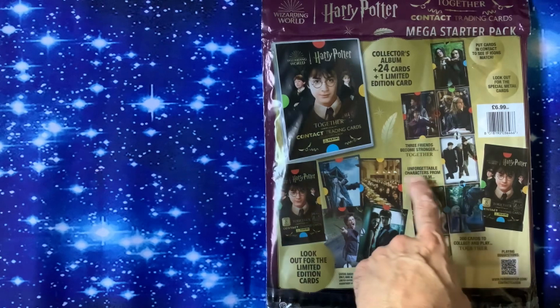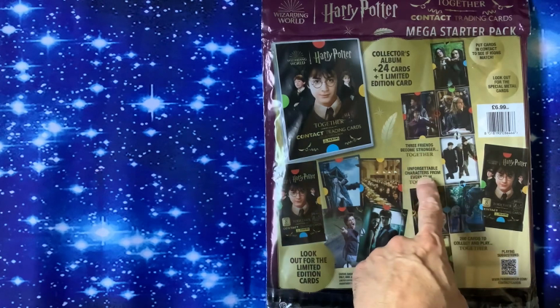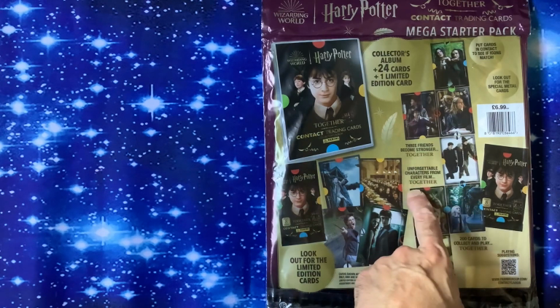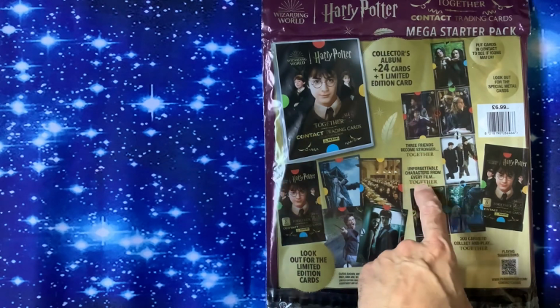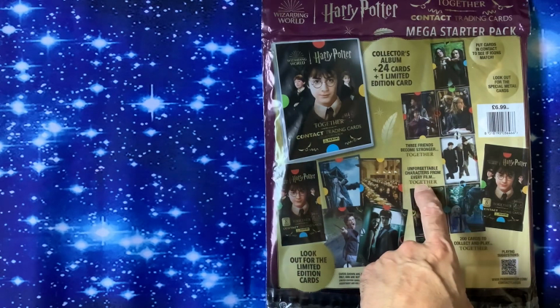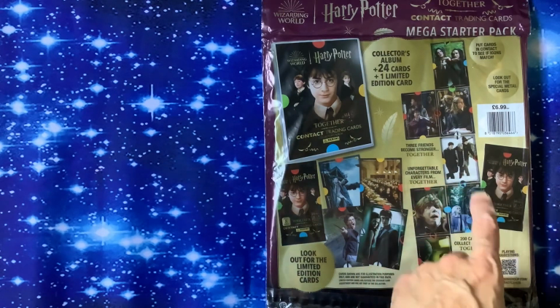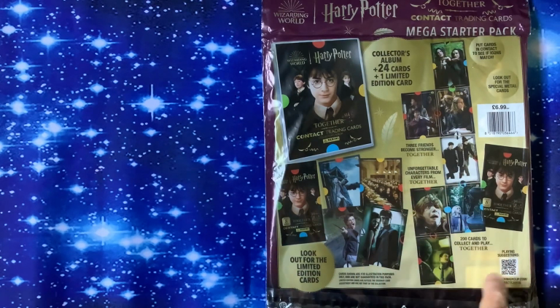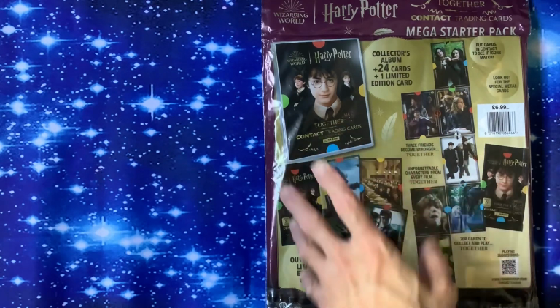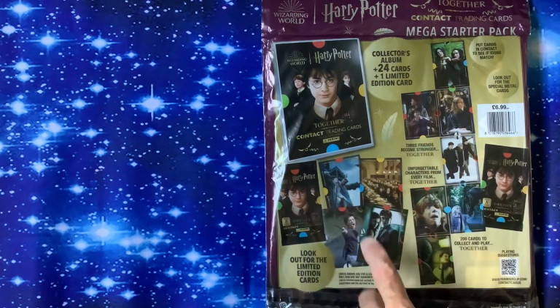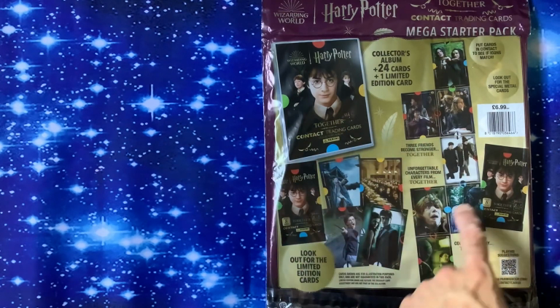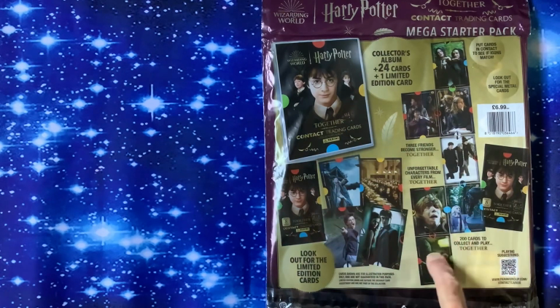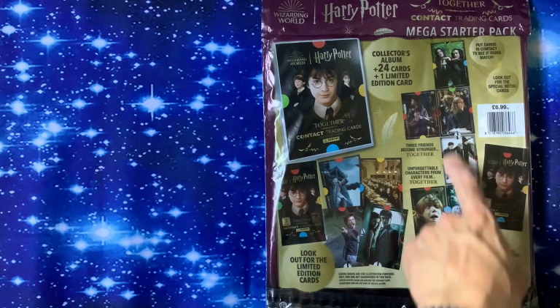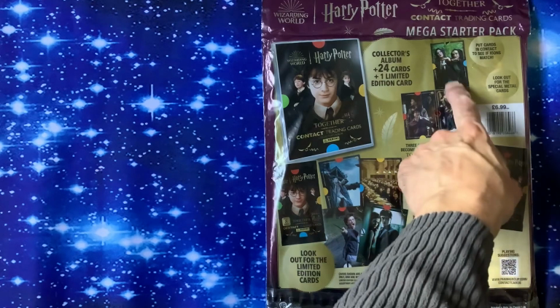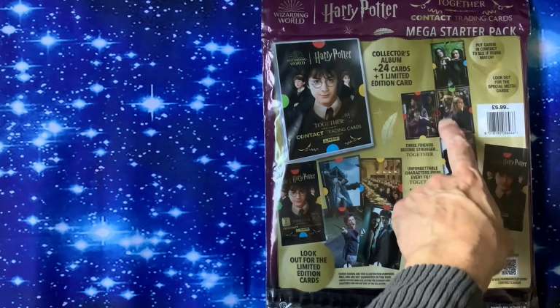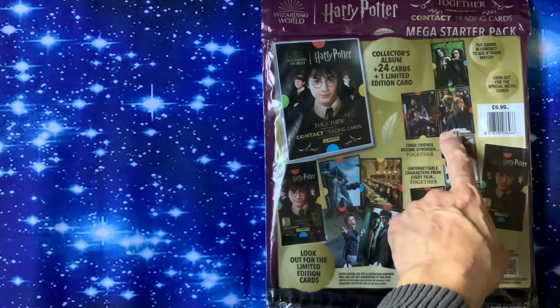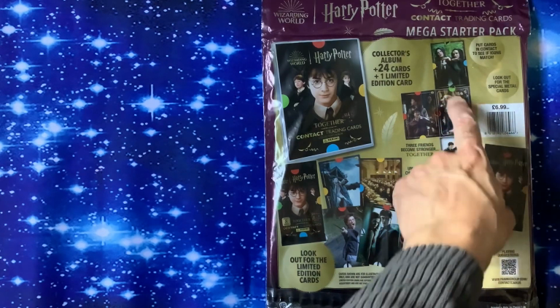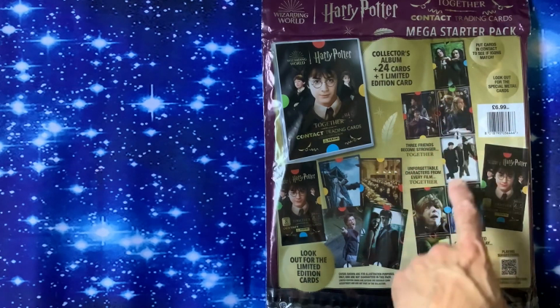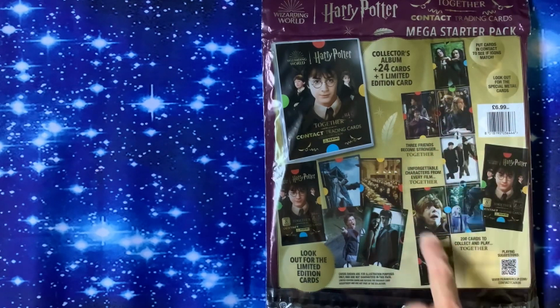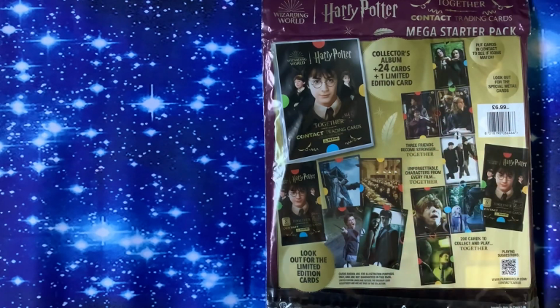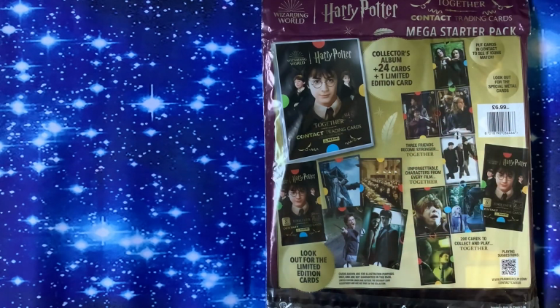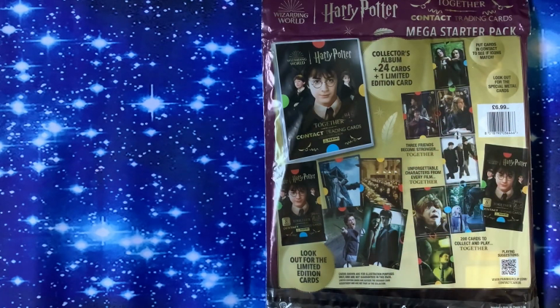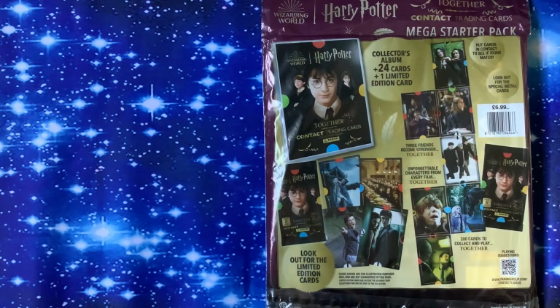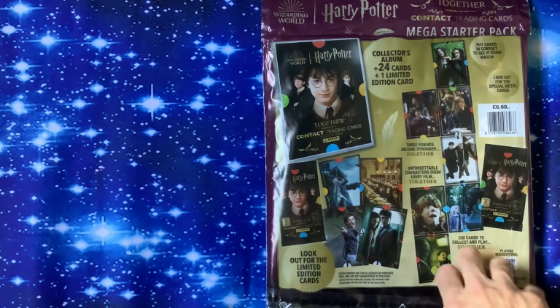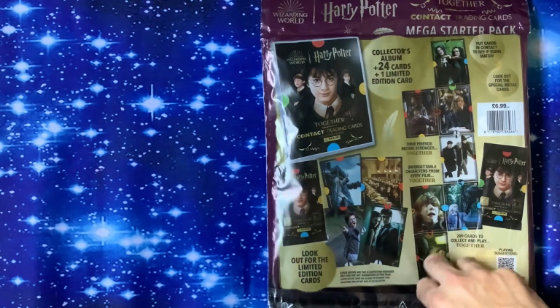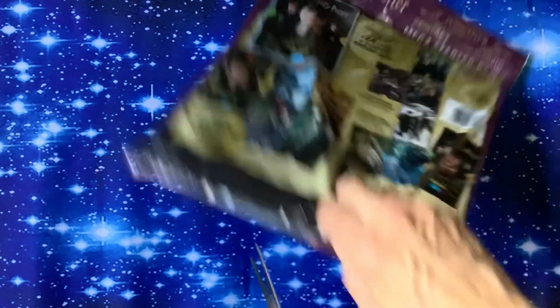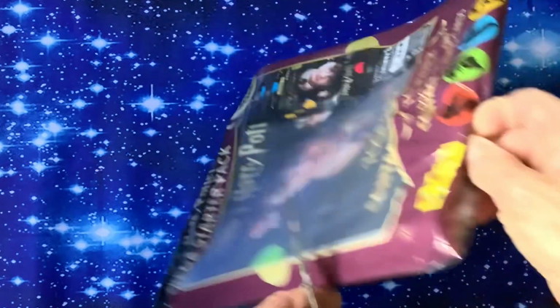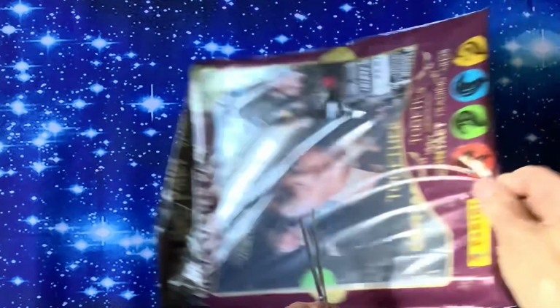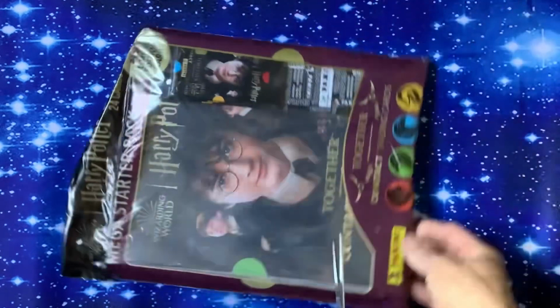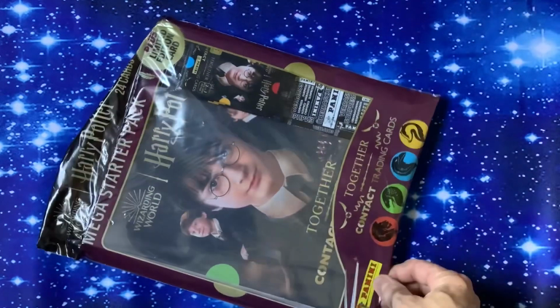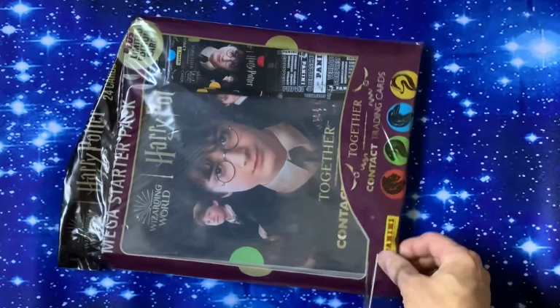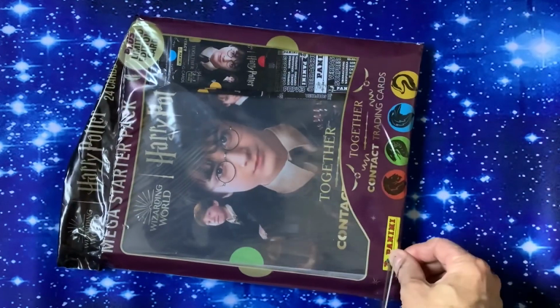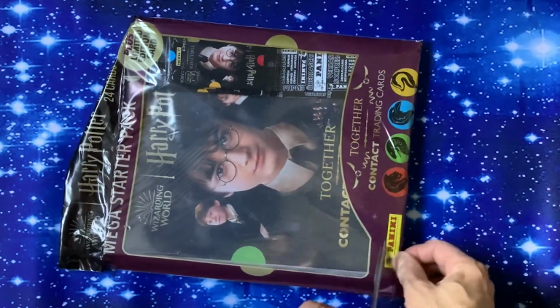Unforgettable characters from the films and various other things. You can play it like dominoes — you can connect the different colours up. Let's get straight in there and see exactly what we can find.